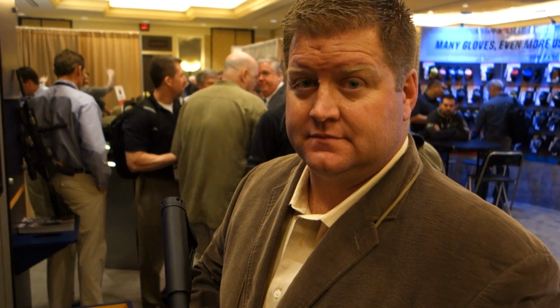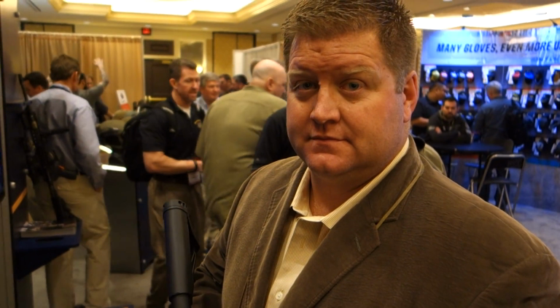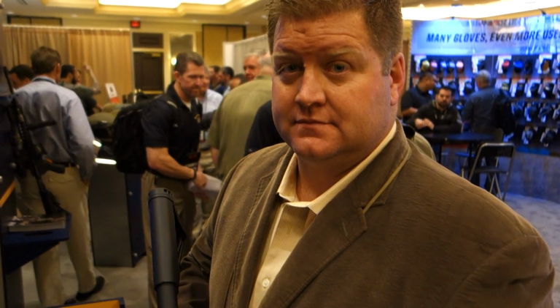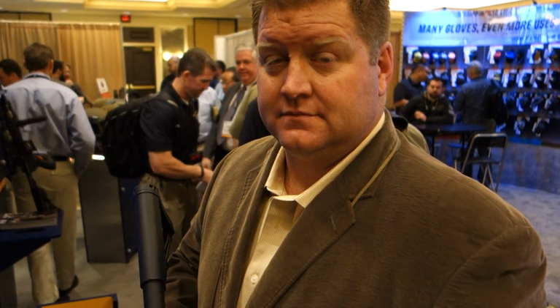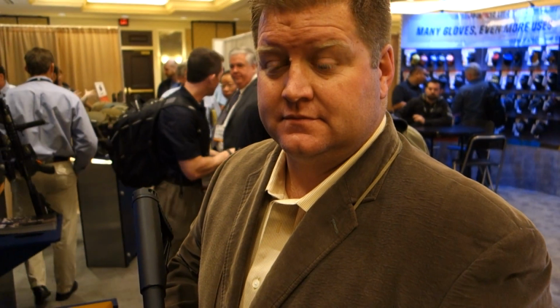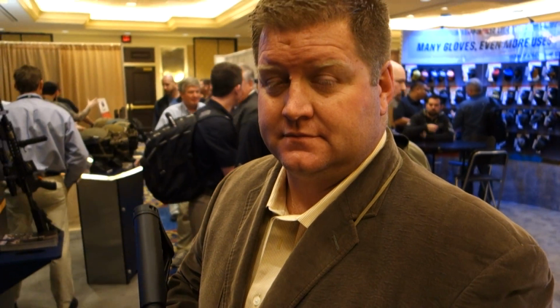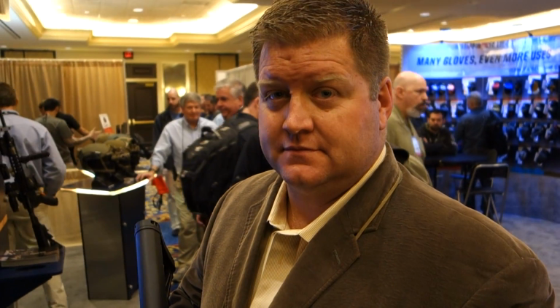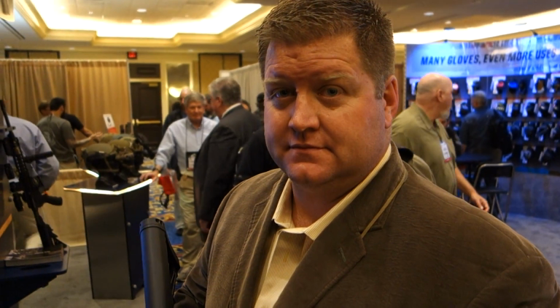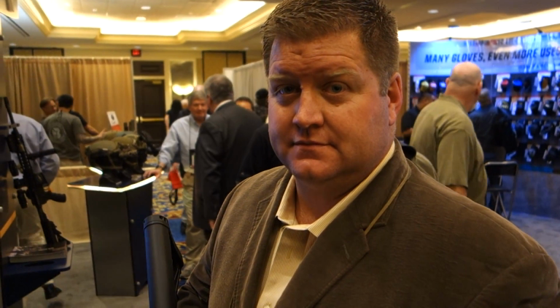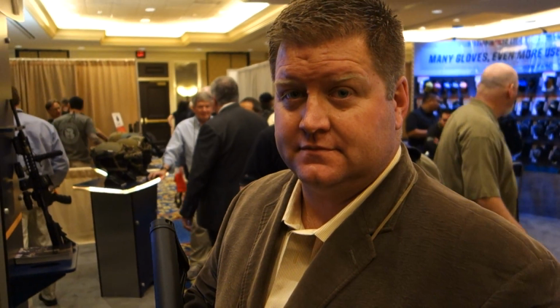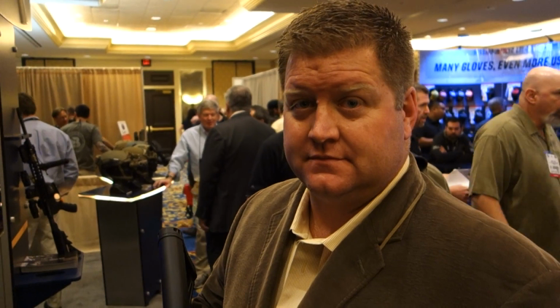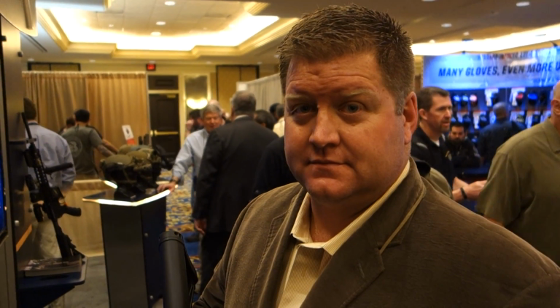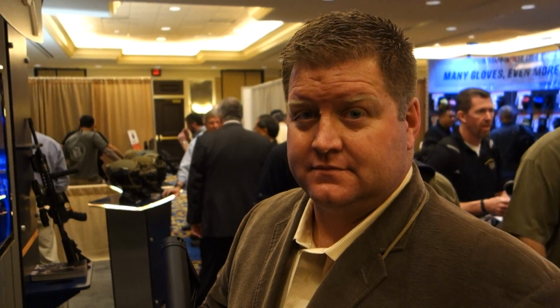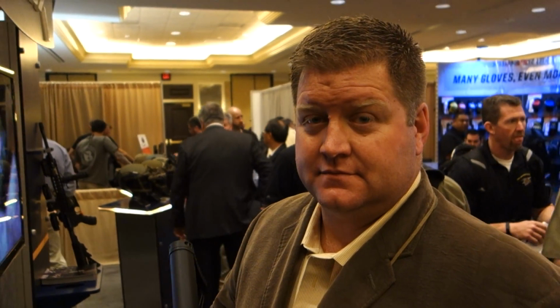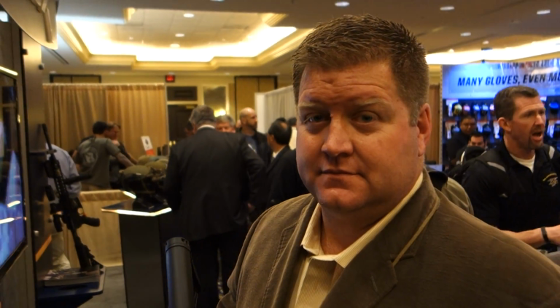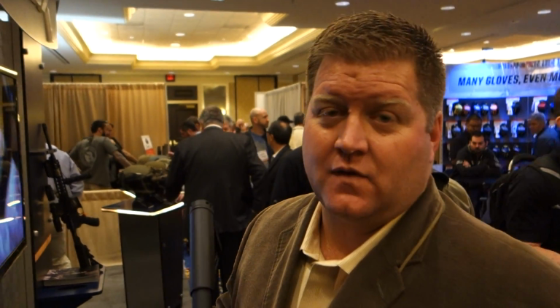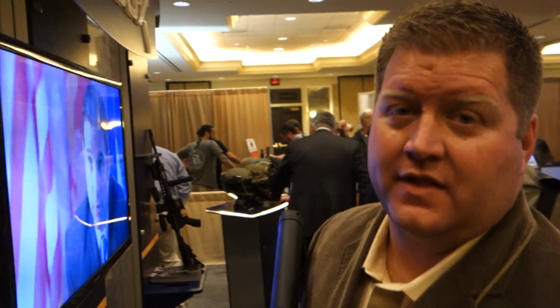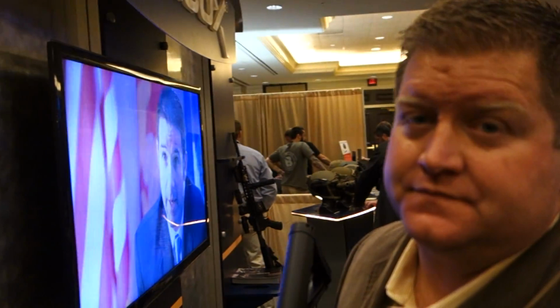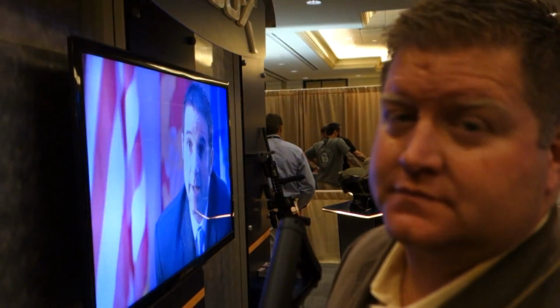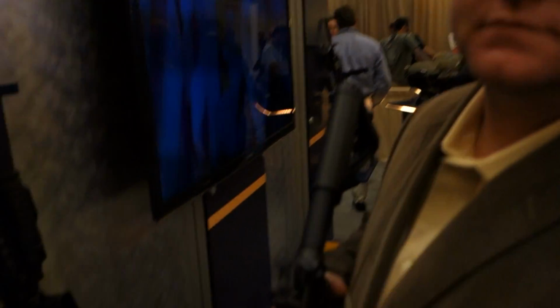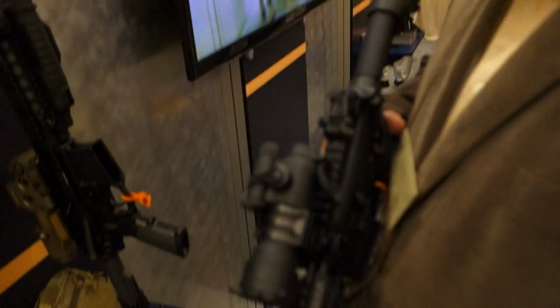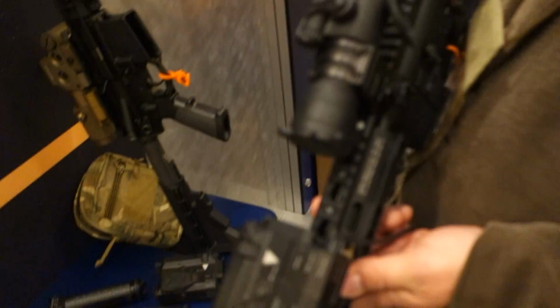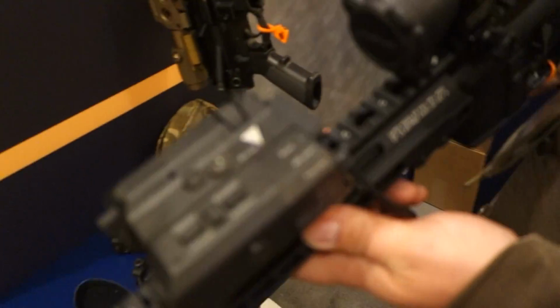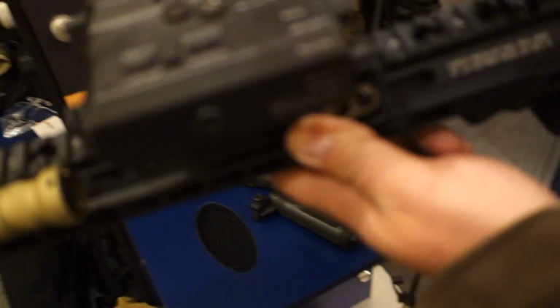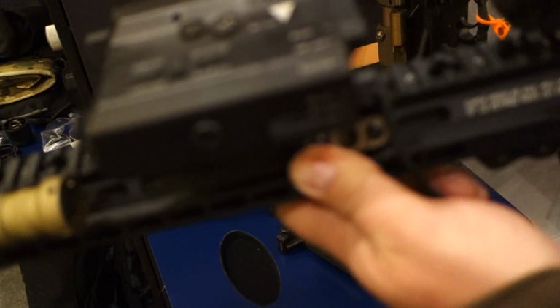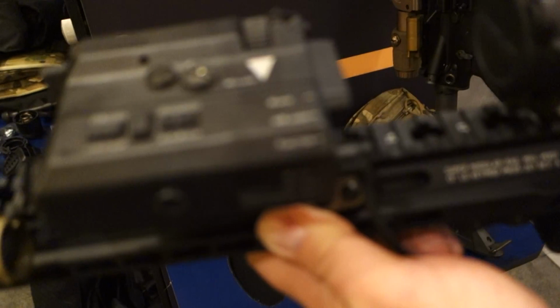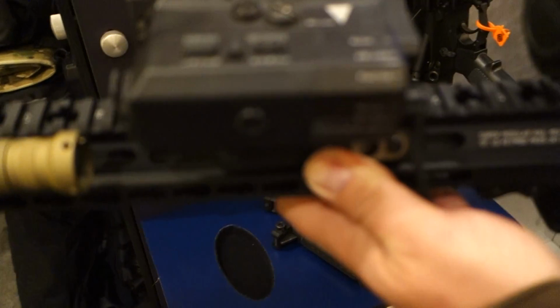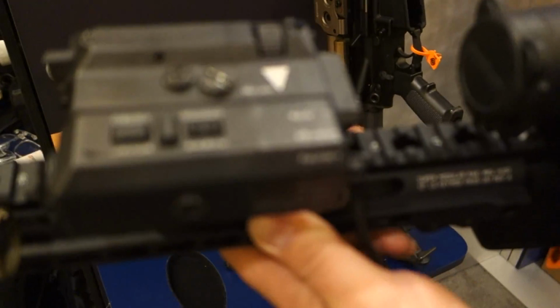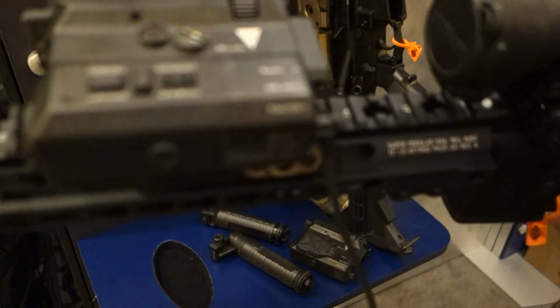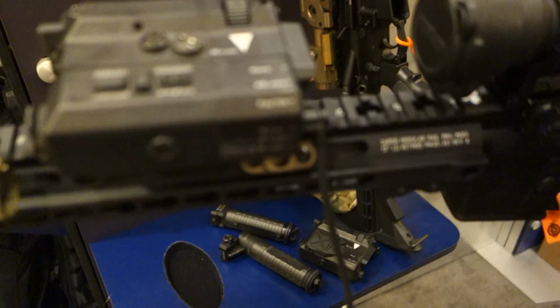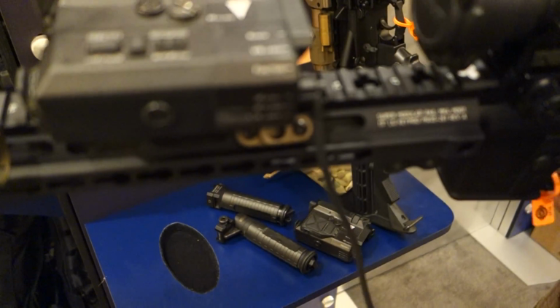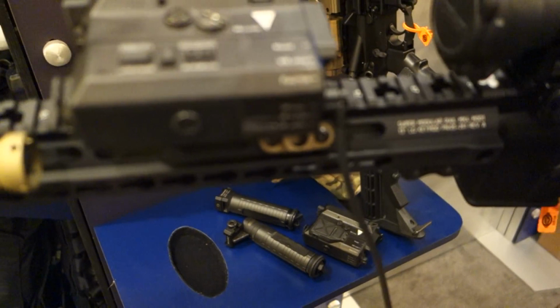All right, you are watching DefenseReview.com. I'm here with Travis Mitchell of Wilcox Industries, and we are looking at a Raptor that's on this gun here. Please tell us about this device.